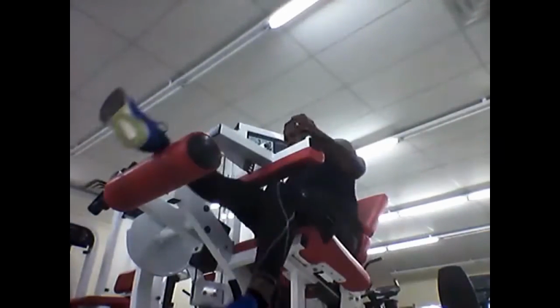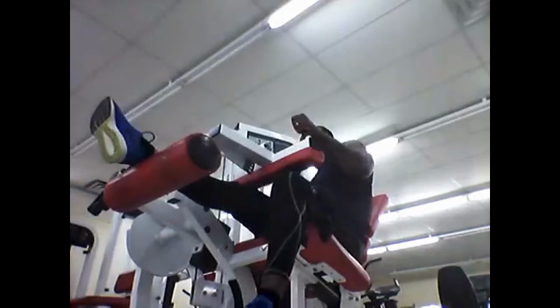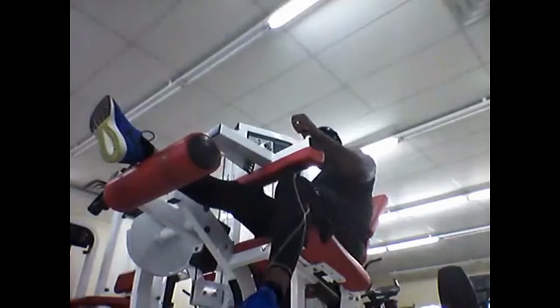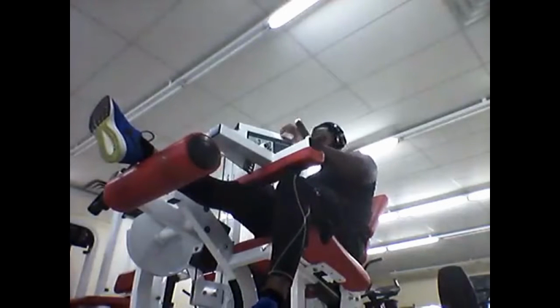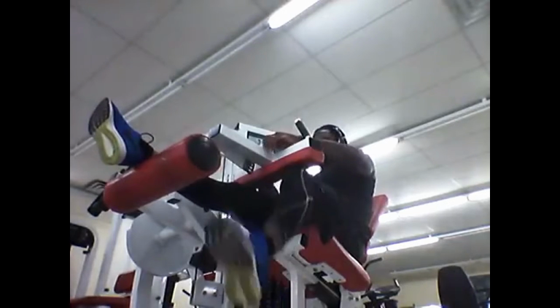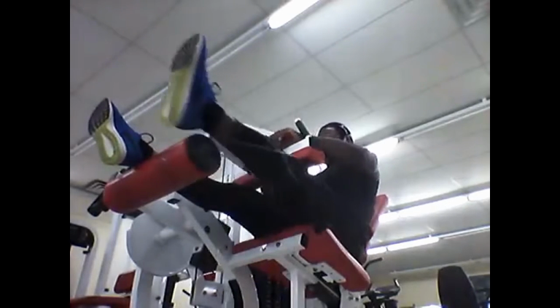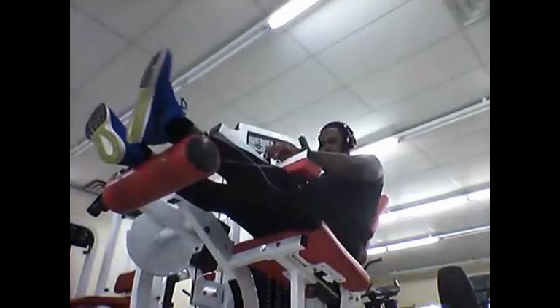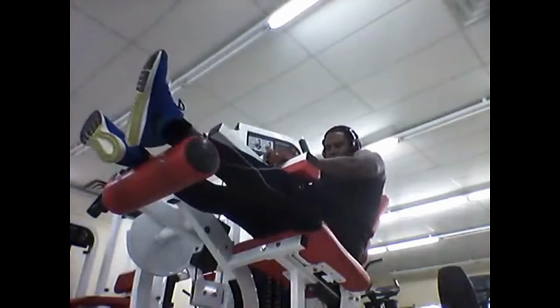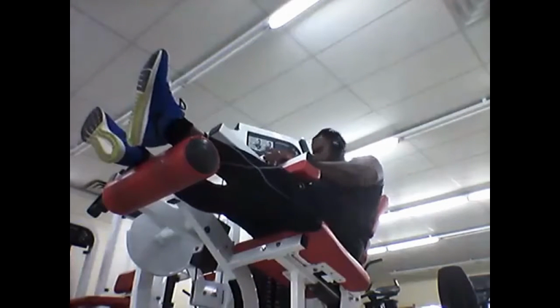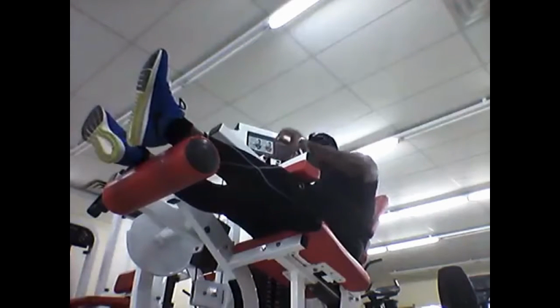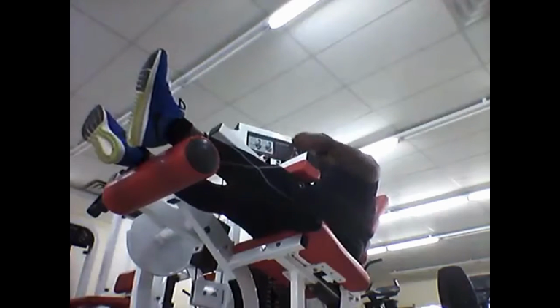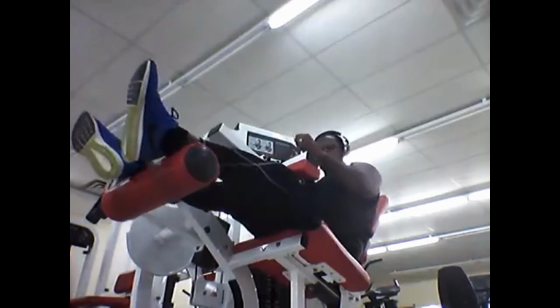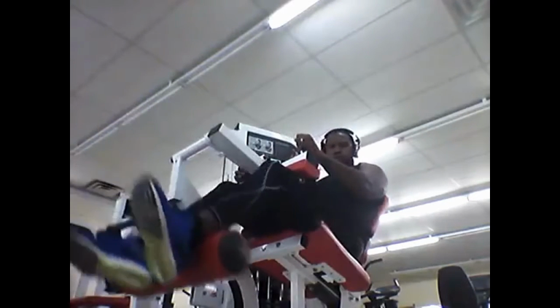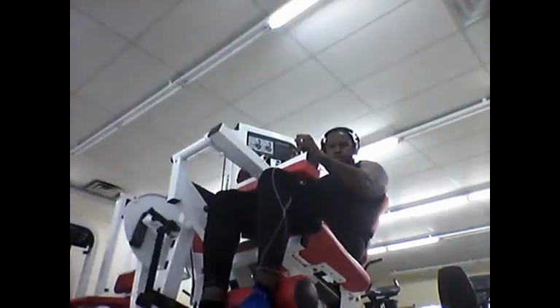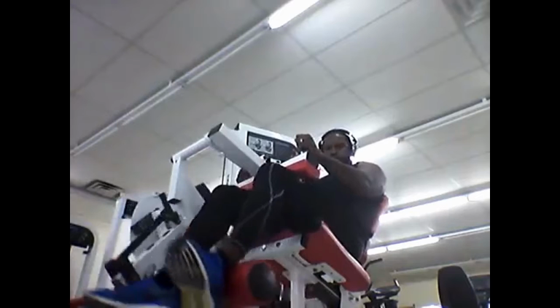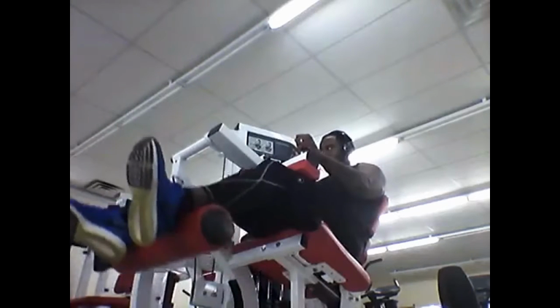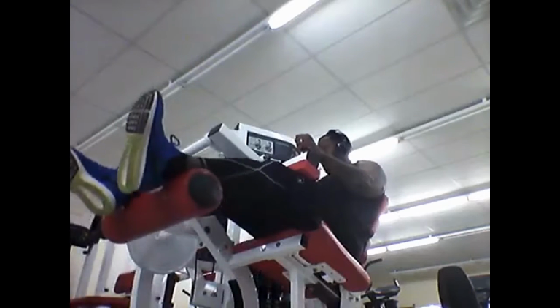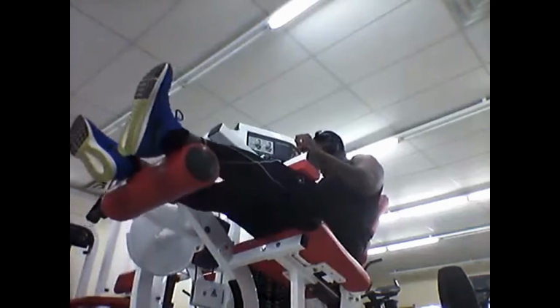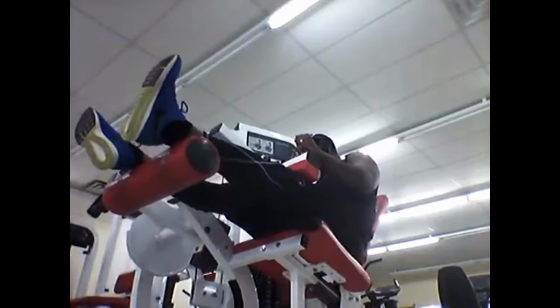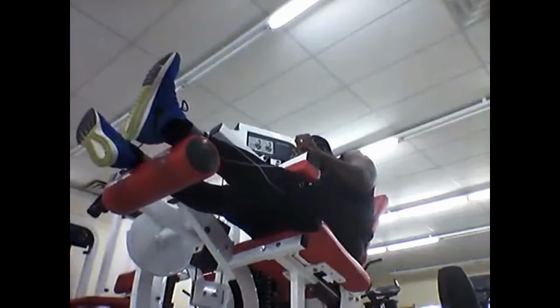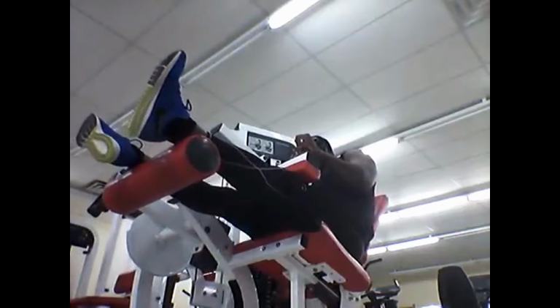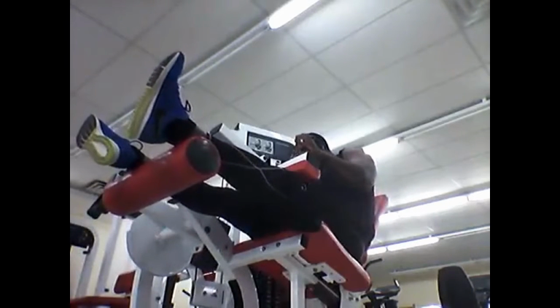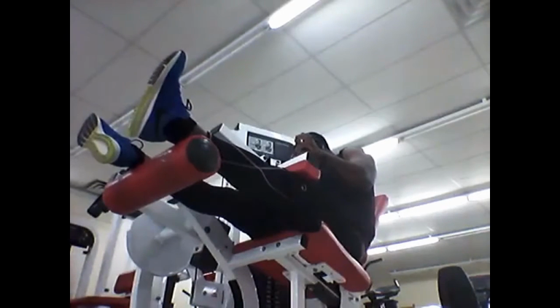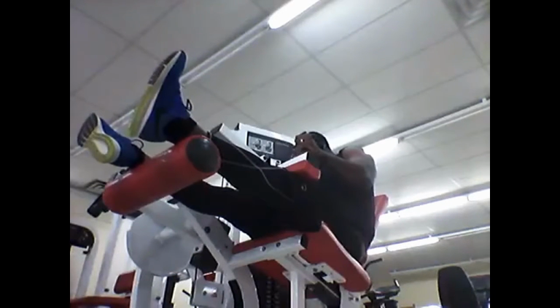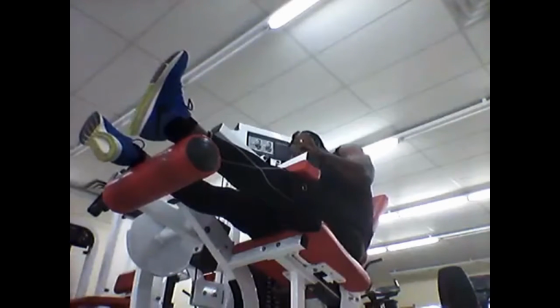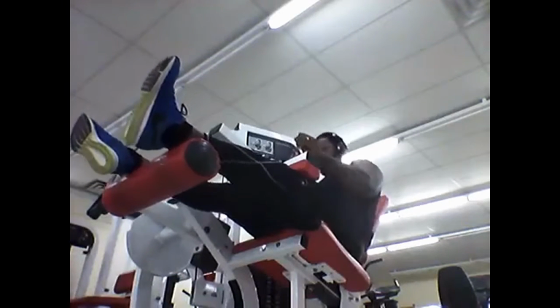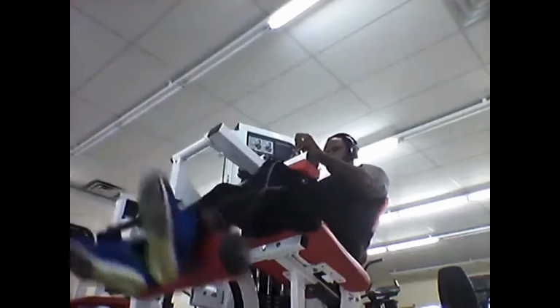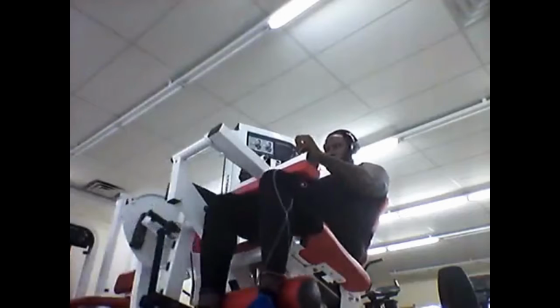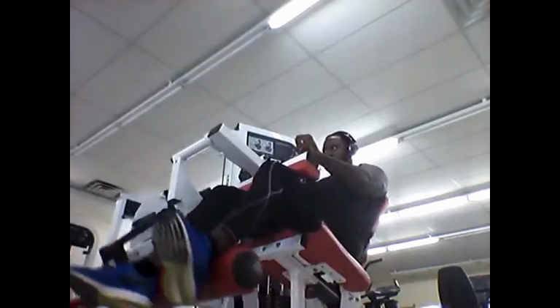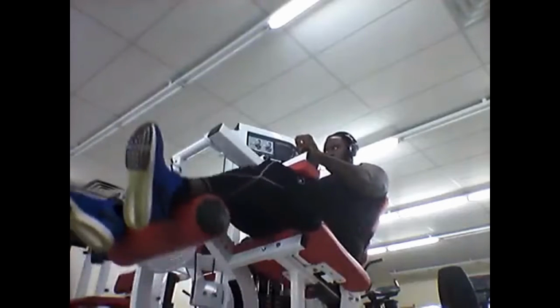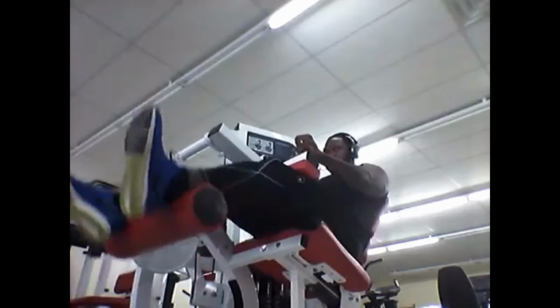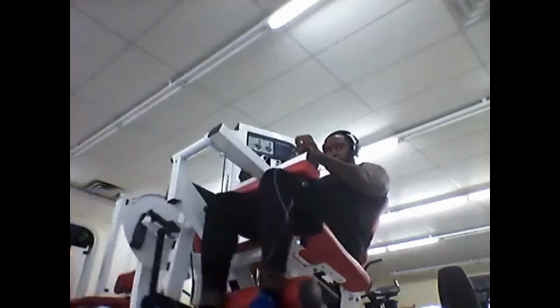Also, to complement the leg extension exercise, I went over to the leg curl and repped that out — four sets of ten. I kind of just want to do both sides of the leg and really rep it out.